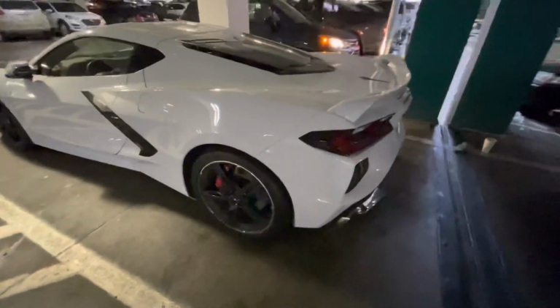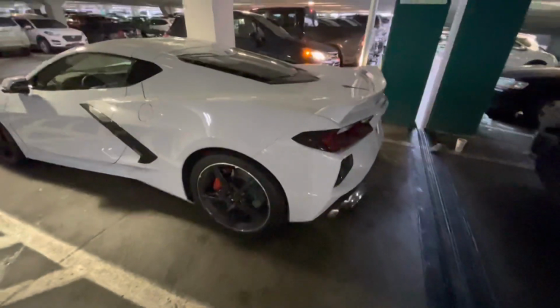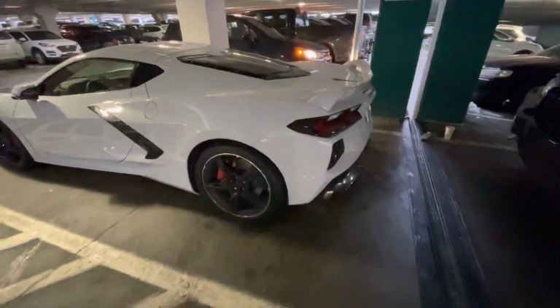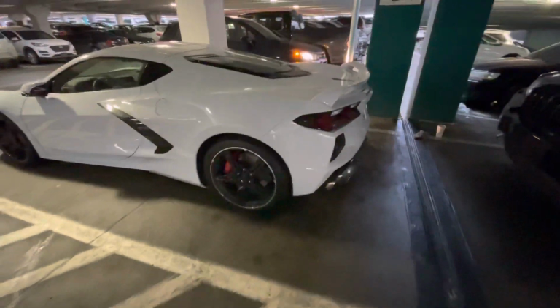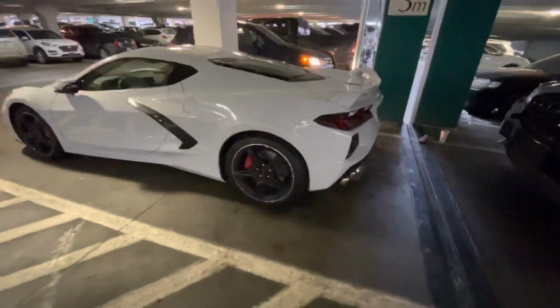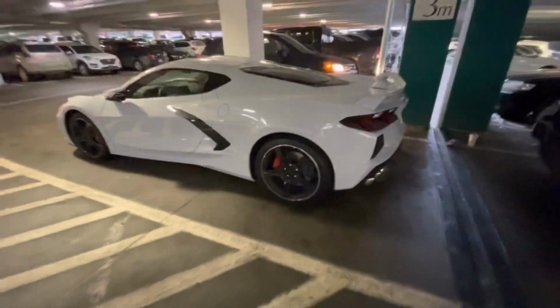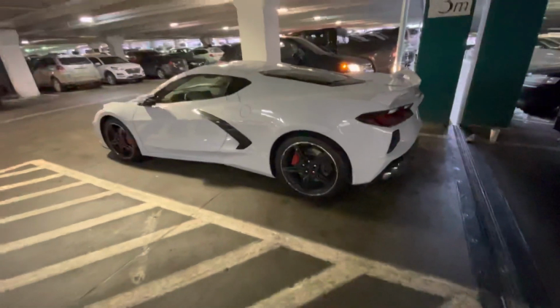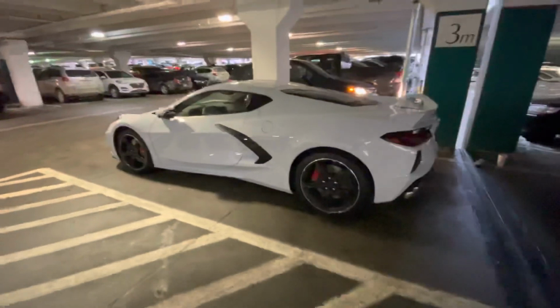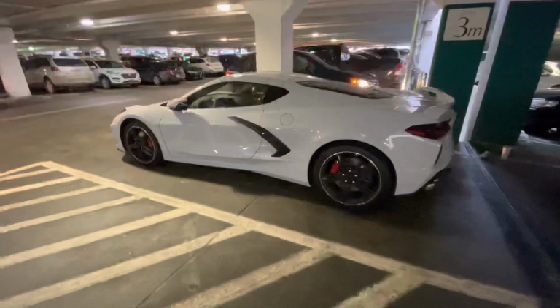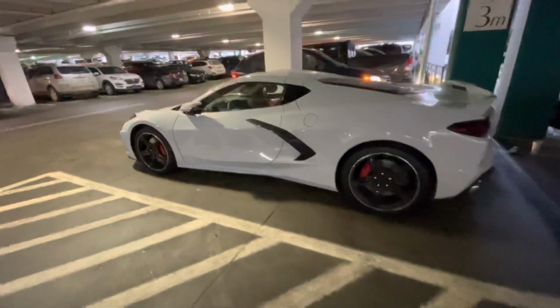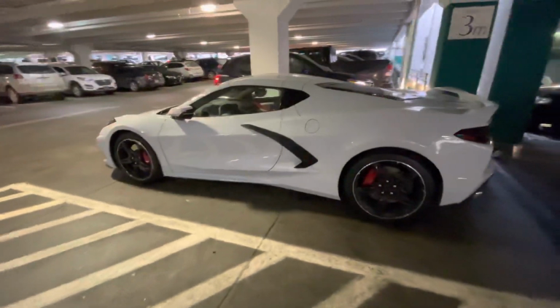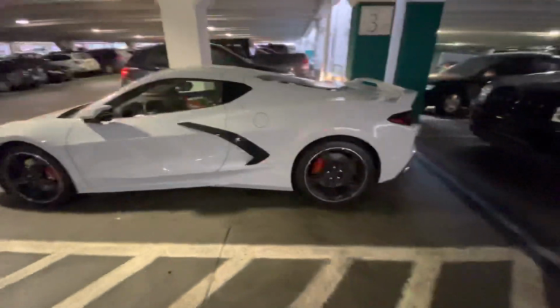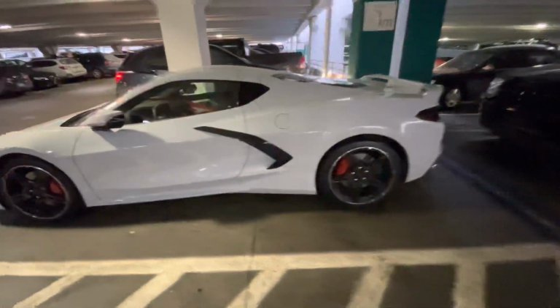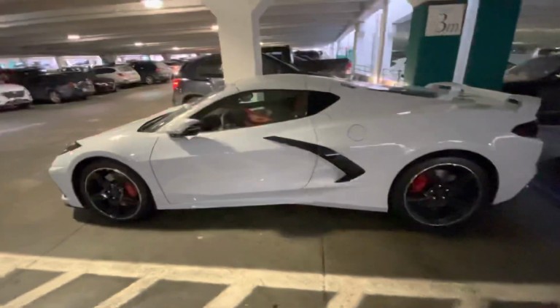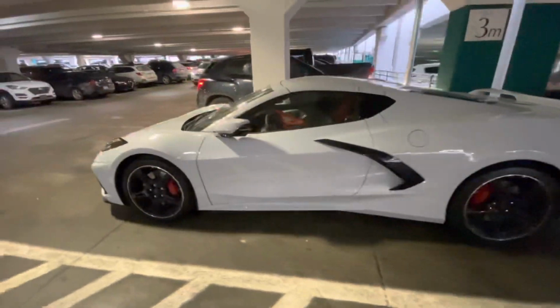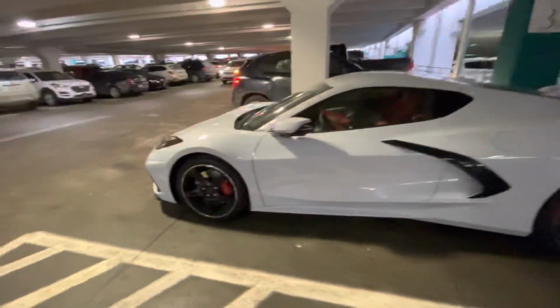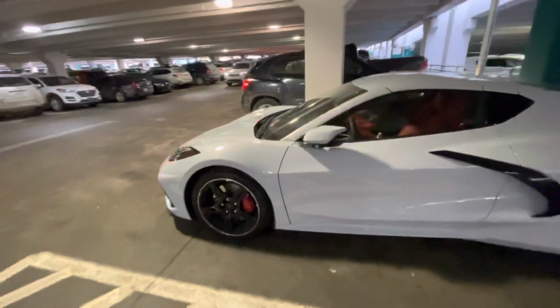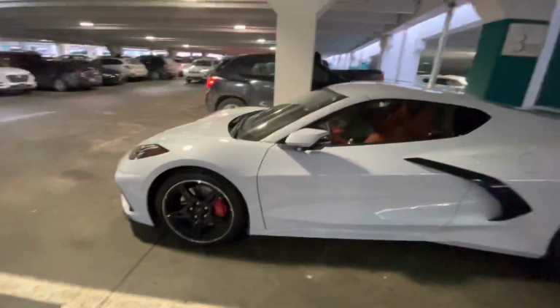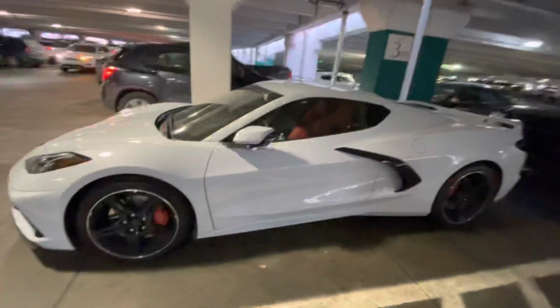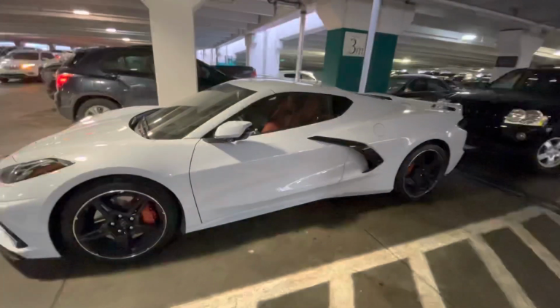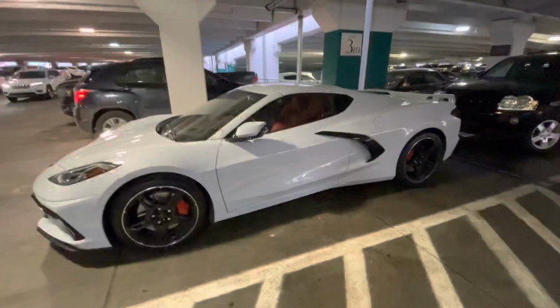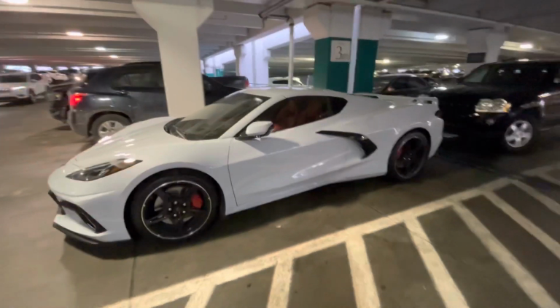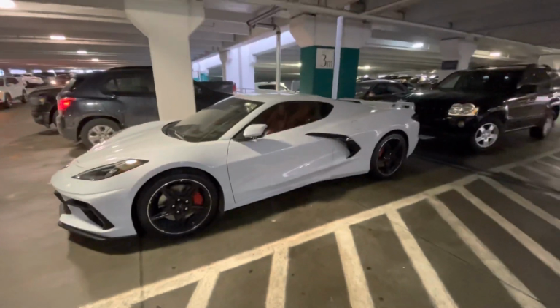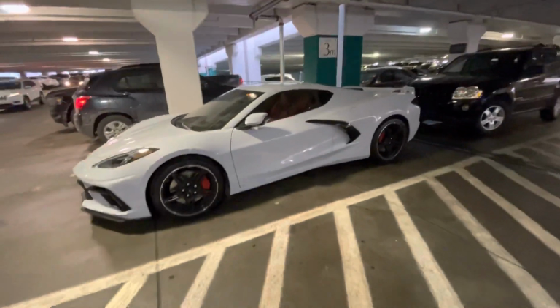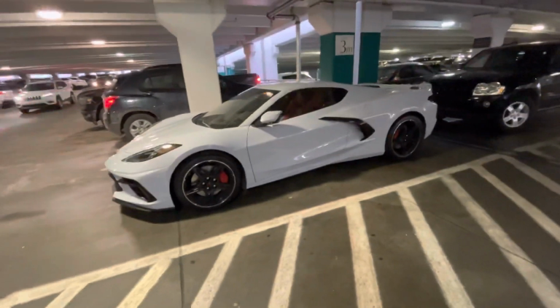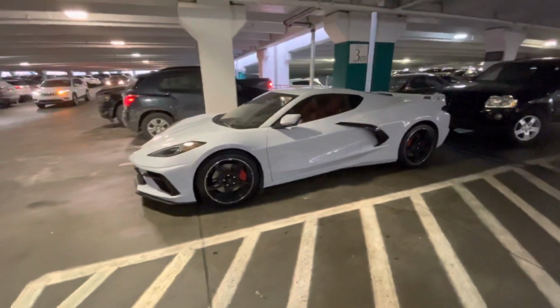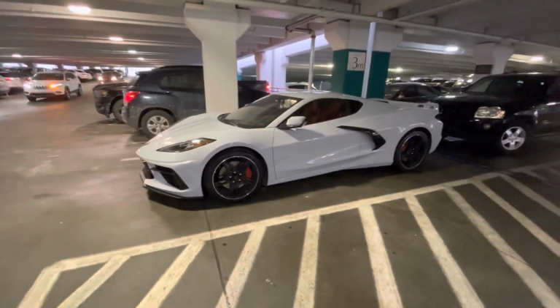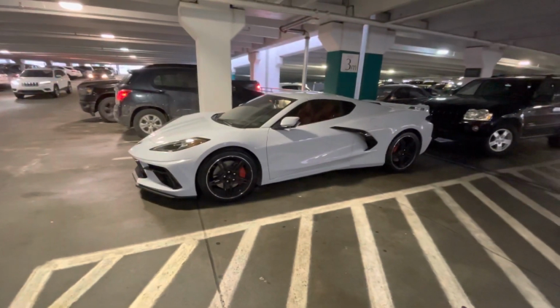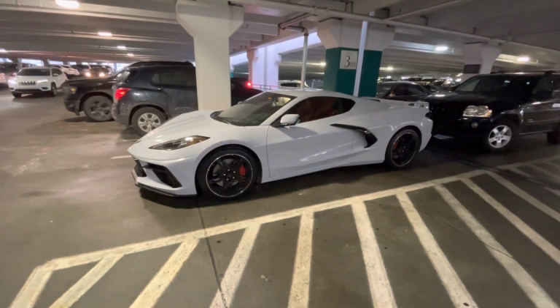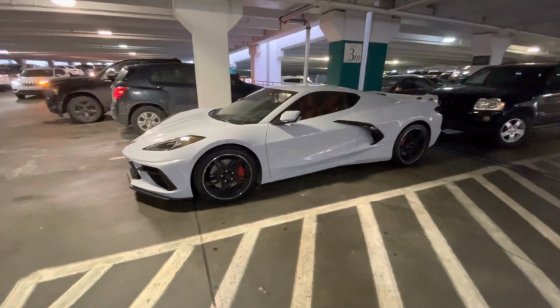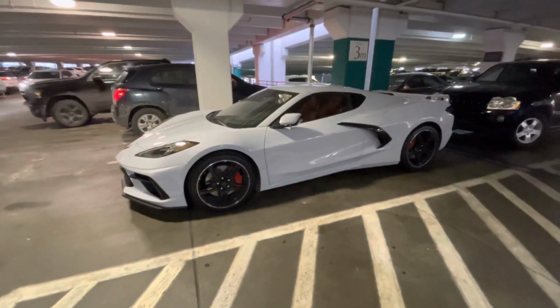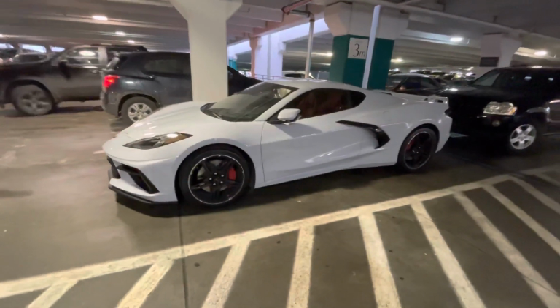Yeah guys, the C8 is absolutely gorgeous — Z51 package, 2020-2021 Corvette C8, absolutely gorgeous. Go ahead and drop a like, please subscribe. It's a little short video but I'm looking forward to posting some more content for you guys.